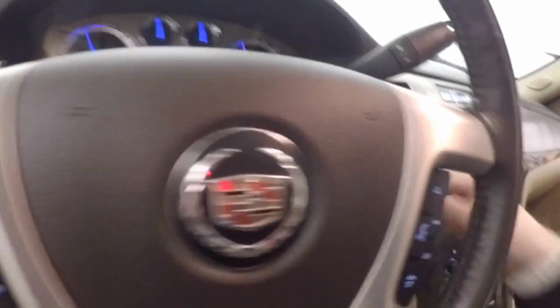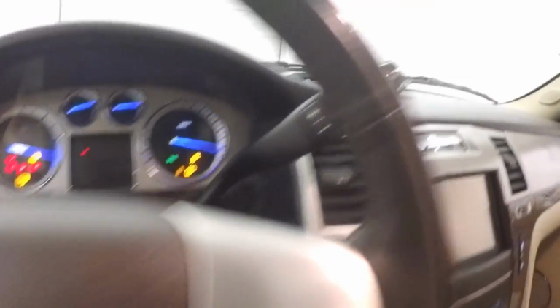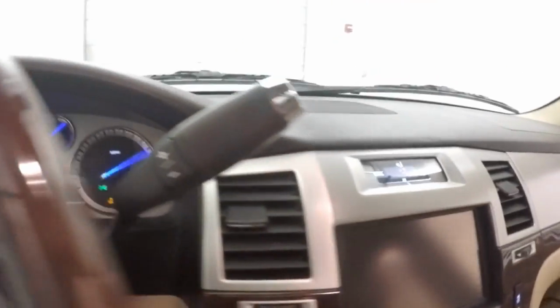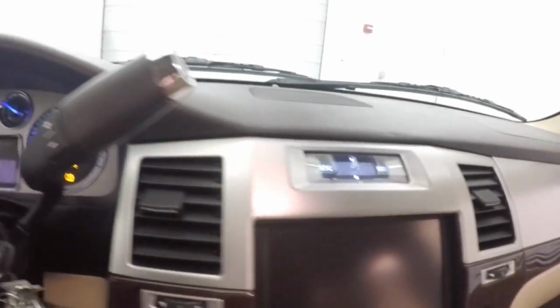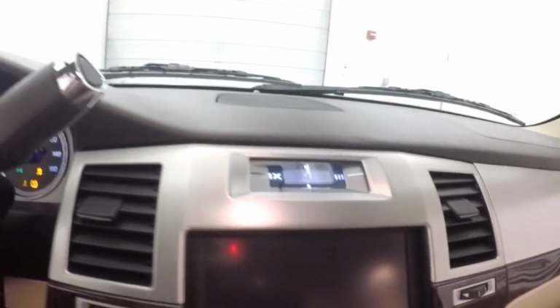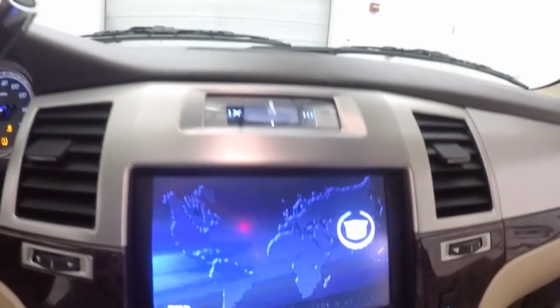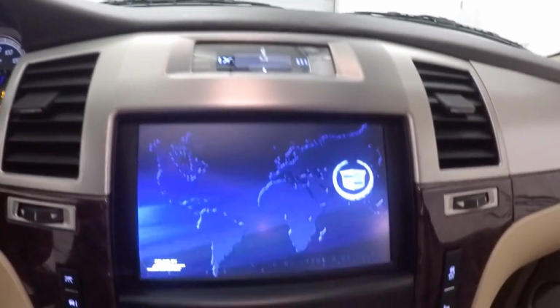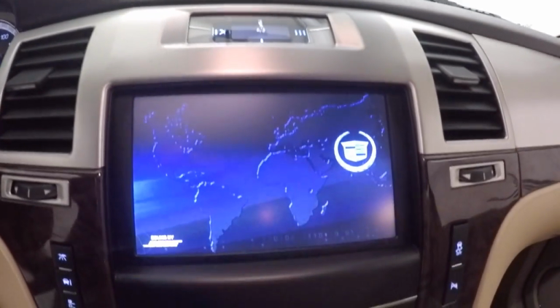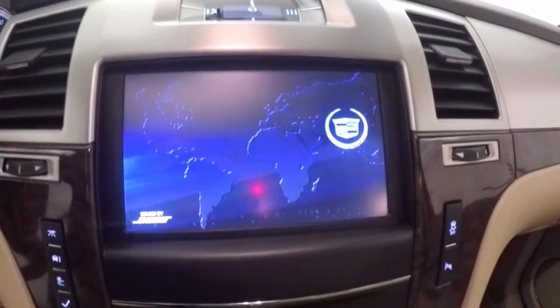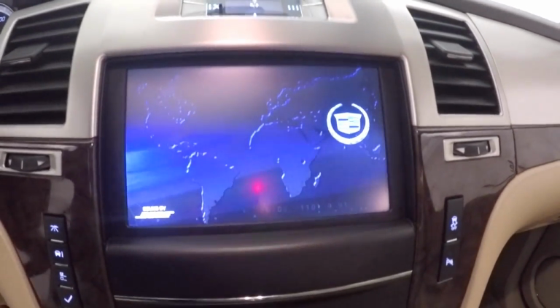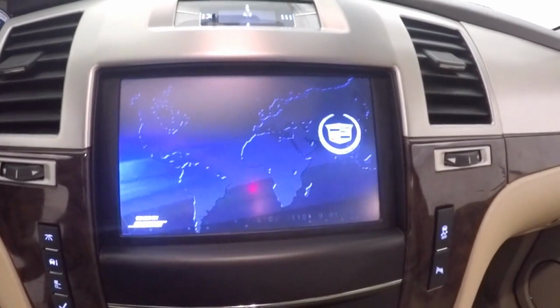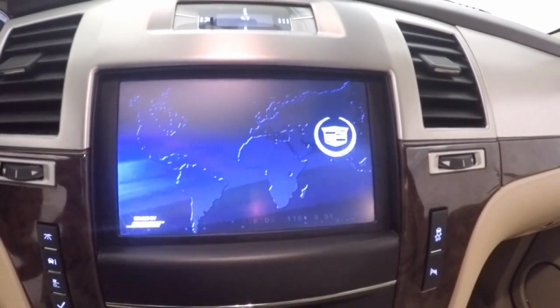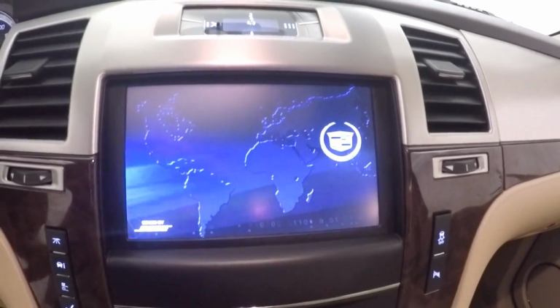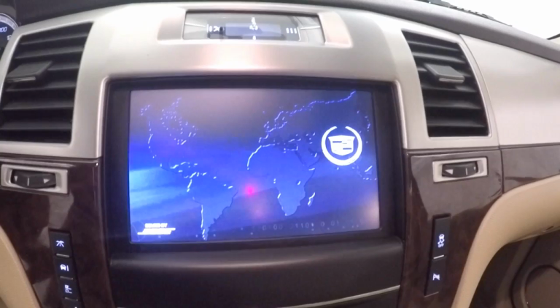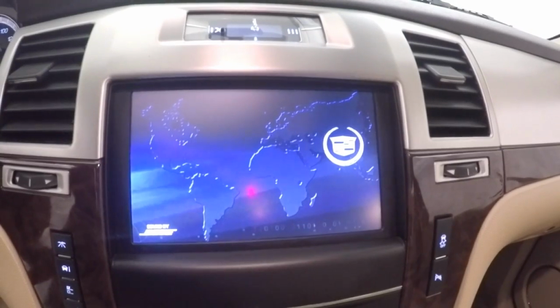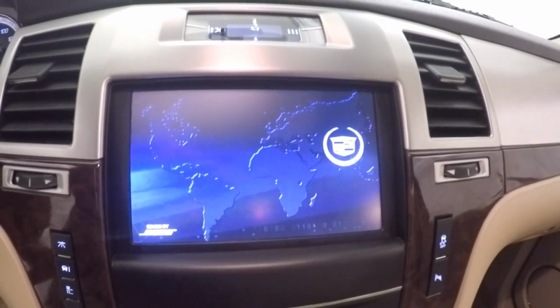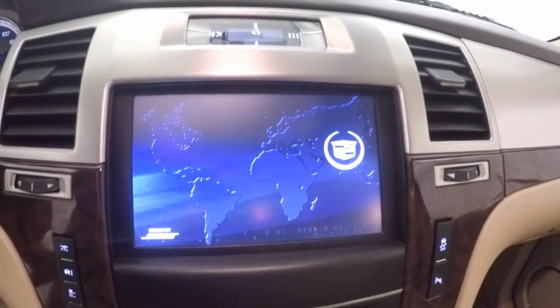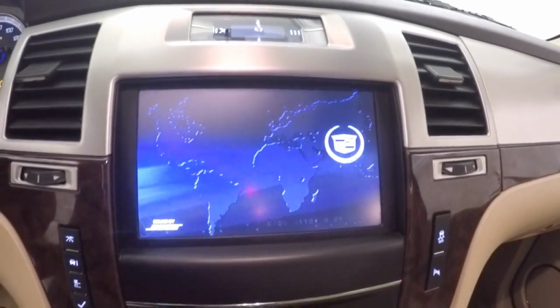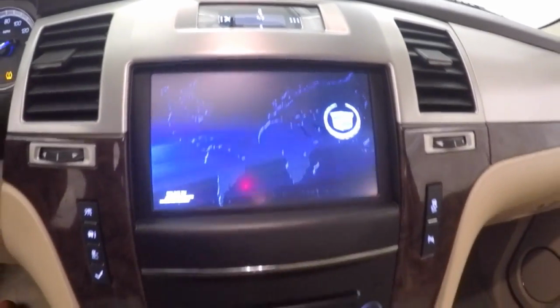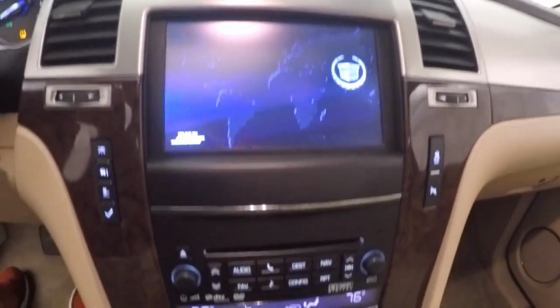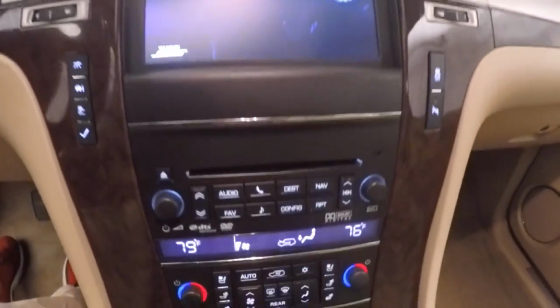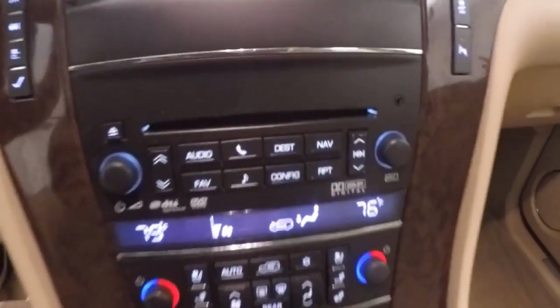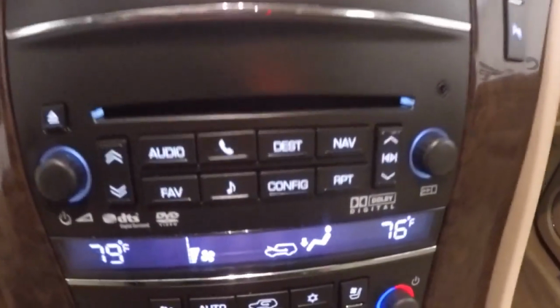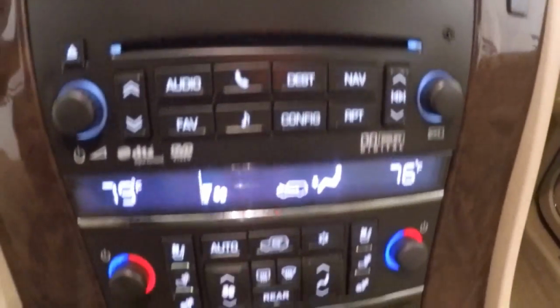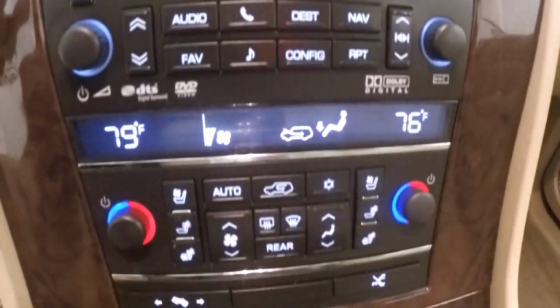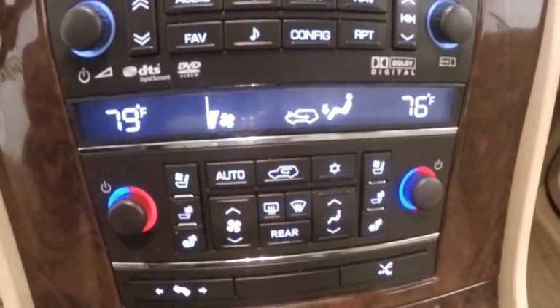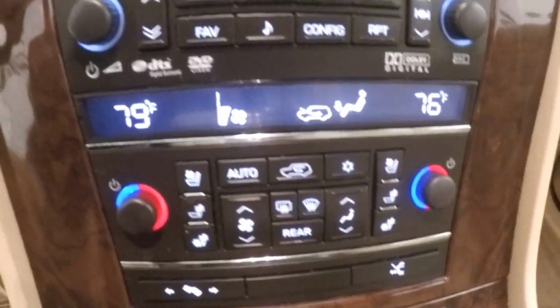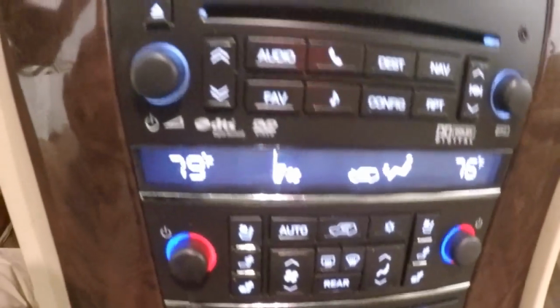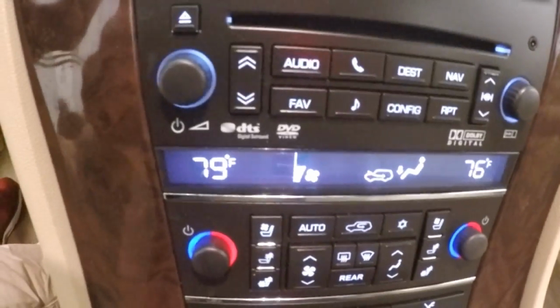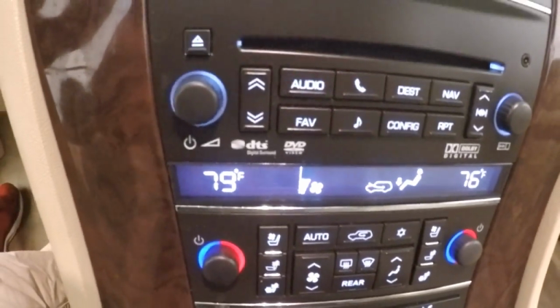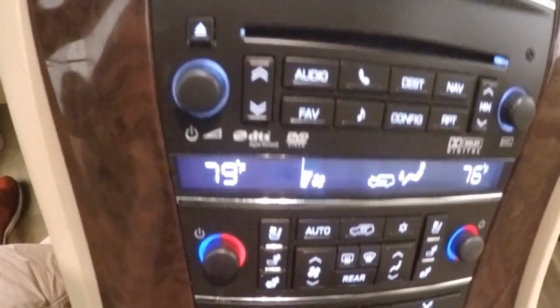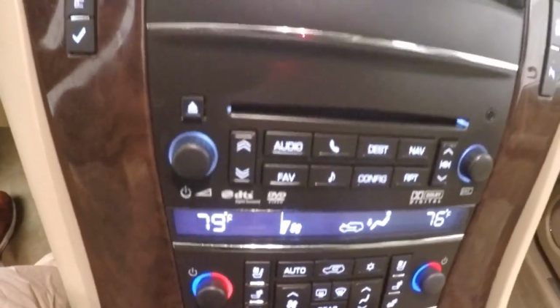Sunroof. Fires right up, nice deep sound. Nice touch screen display with navigation standard. Stereo controls, dual climate control, and heated seats.